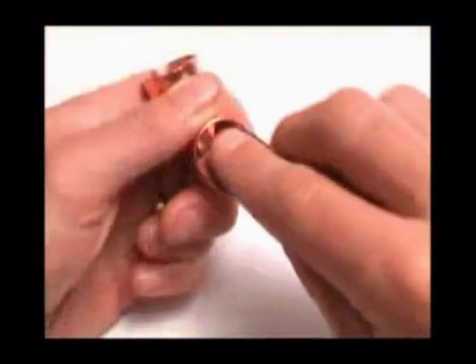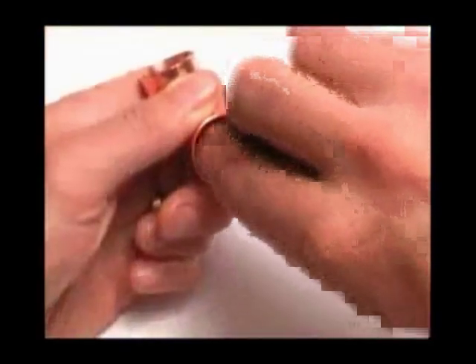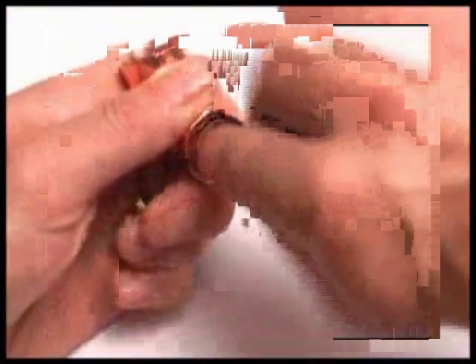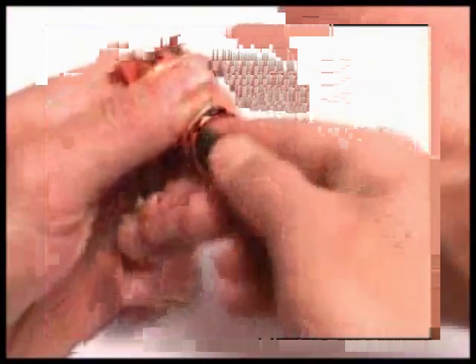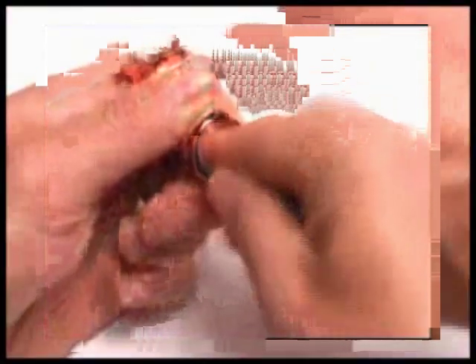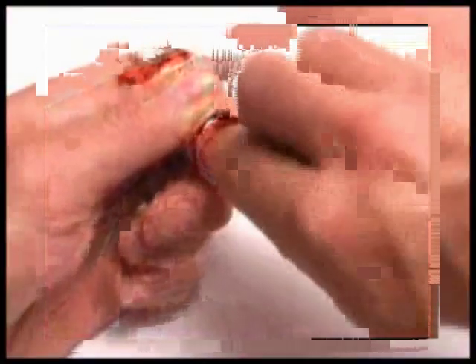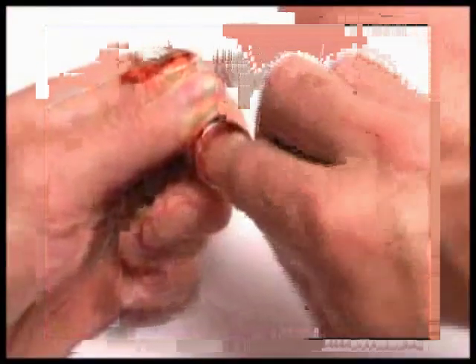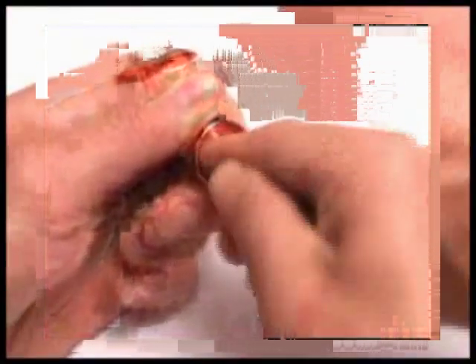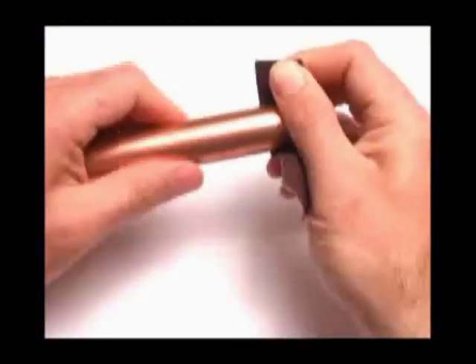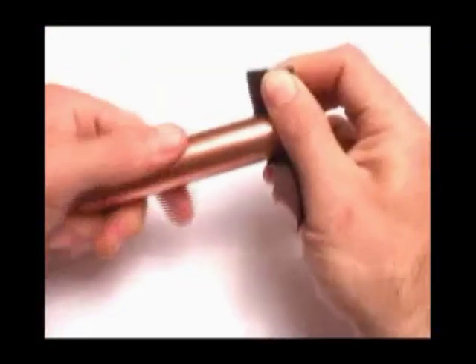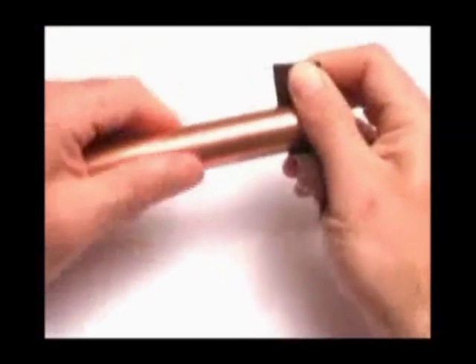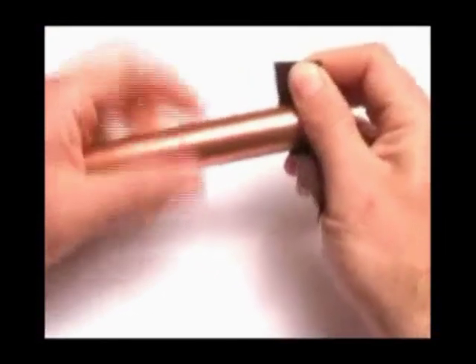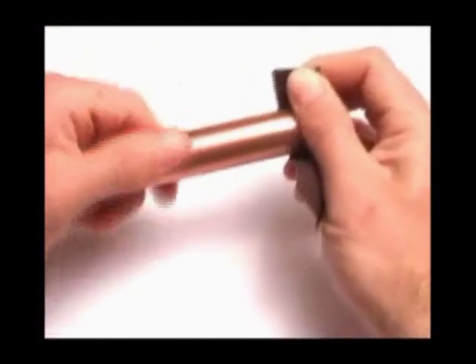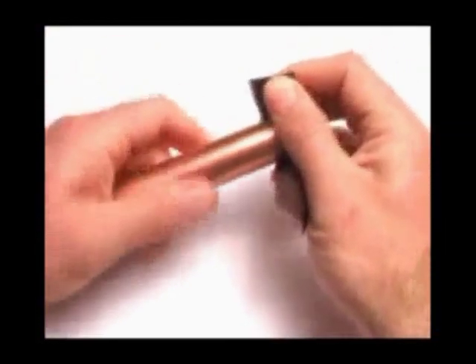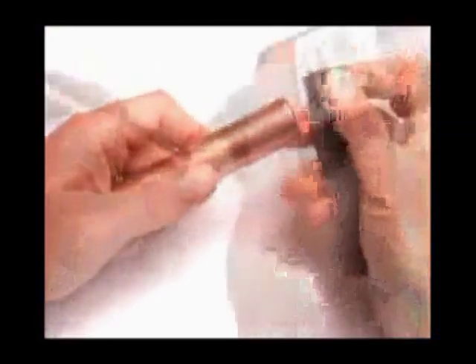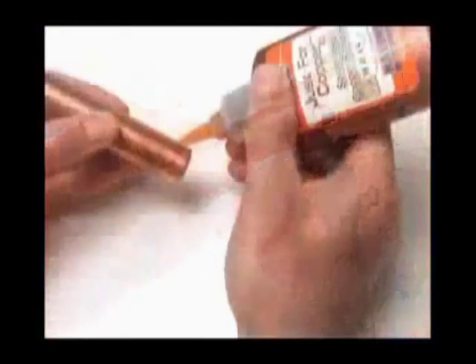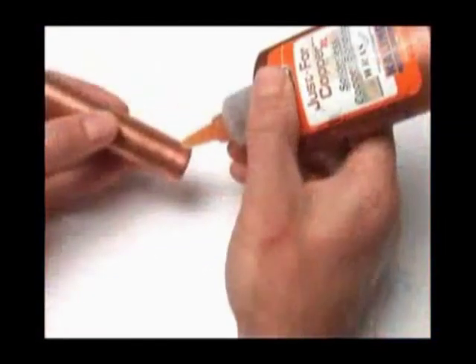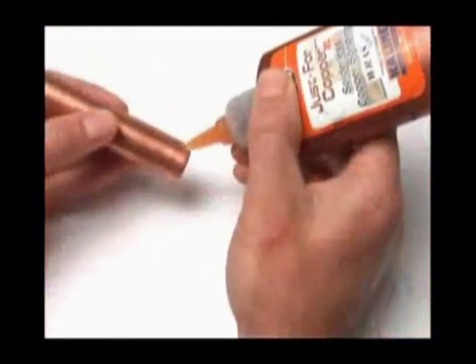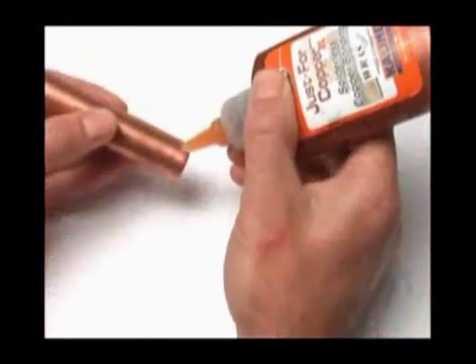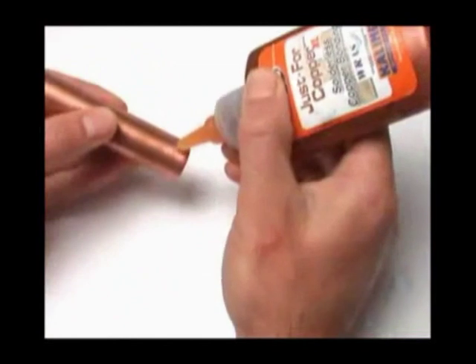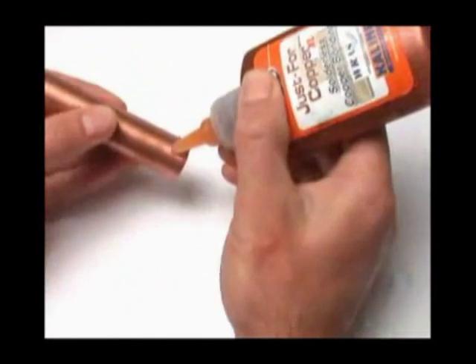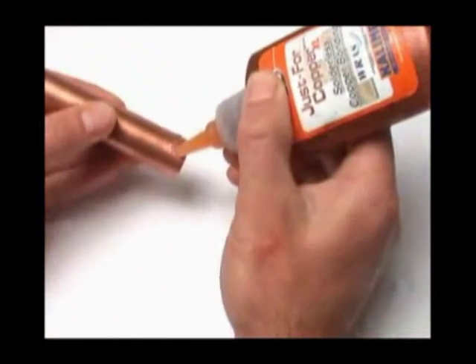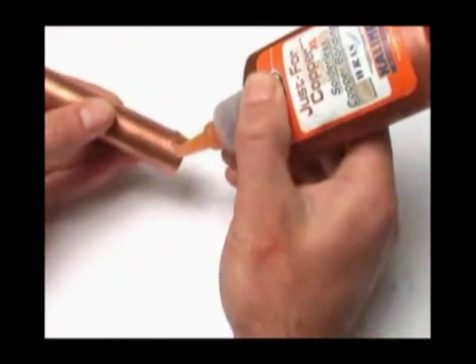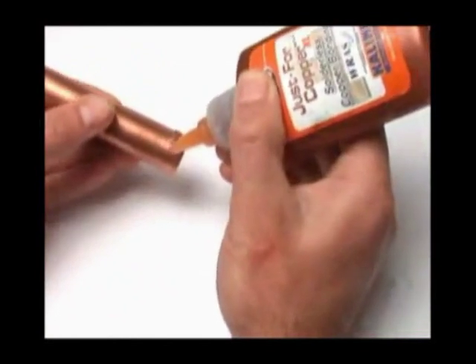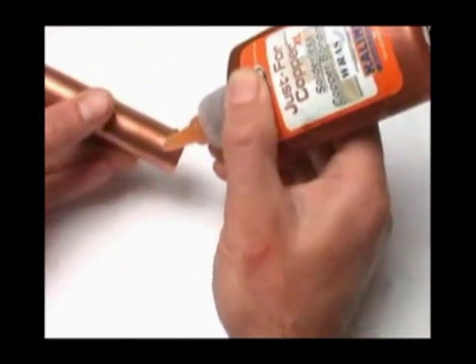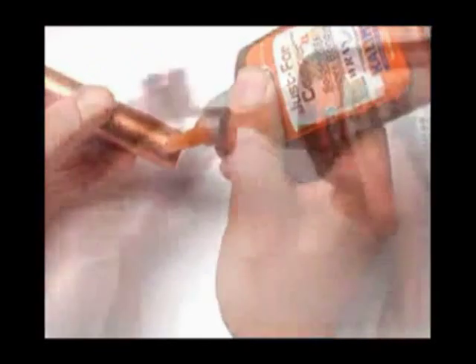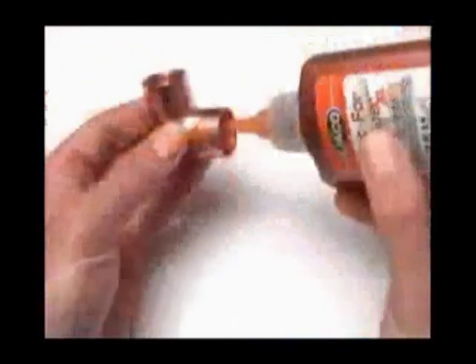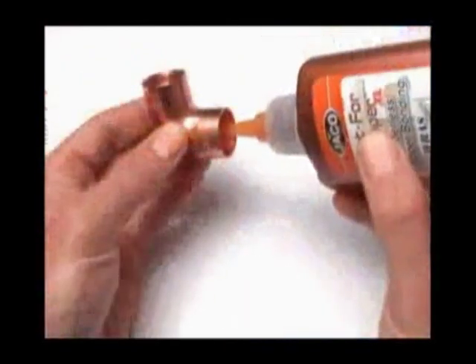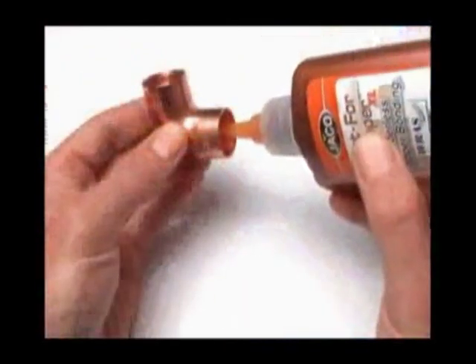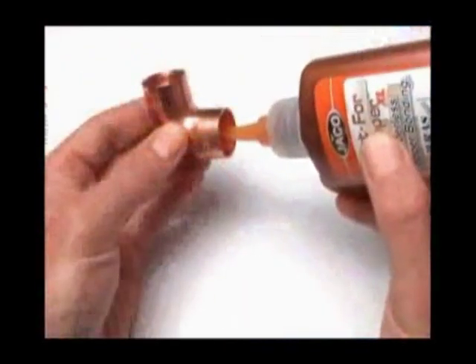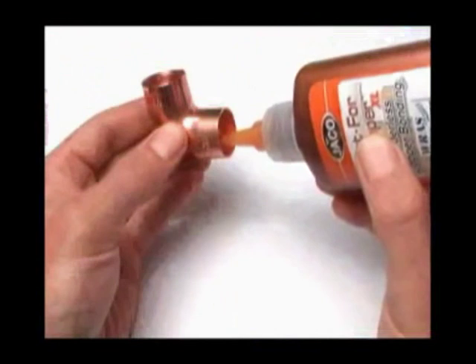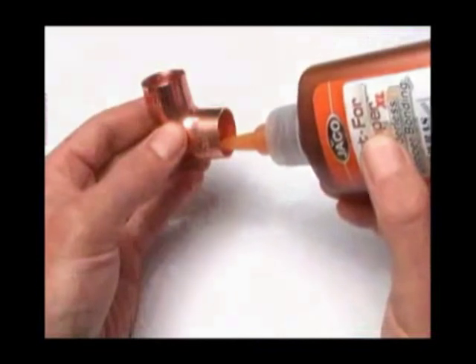First, sand the pipe and connector with the 60 grit sandpaper supplied. Shake the bottle and apply to the pipe and connector using a zig-zag pattern. Insert the pipe into the connector and rotate 360 degrees.